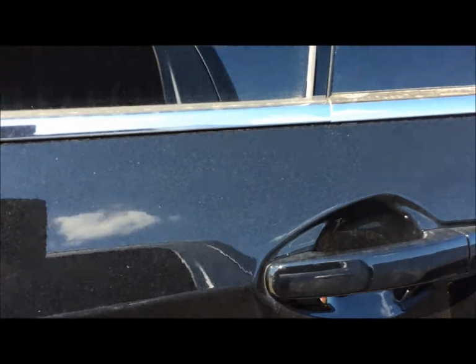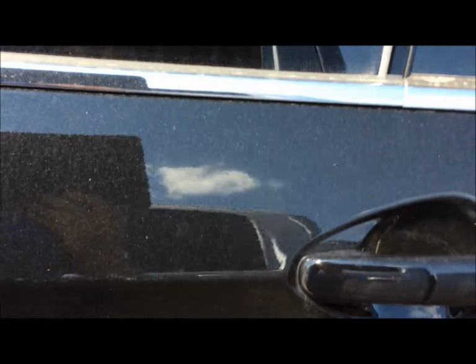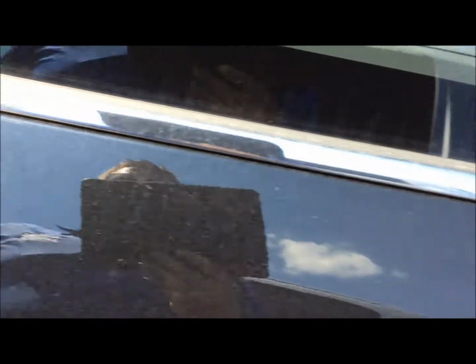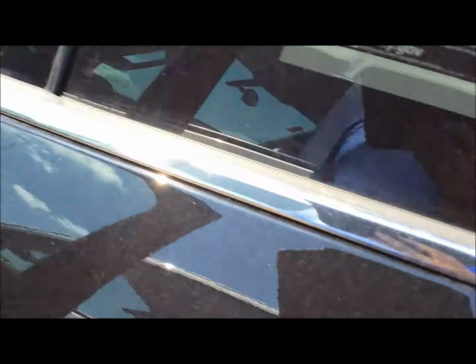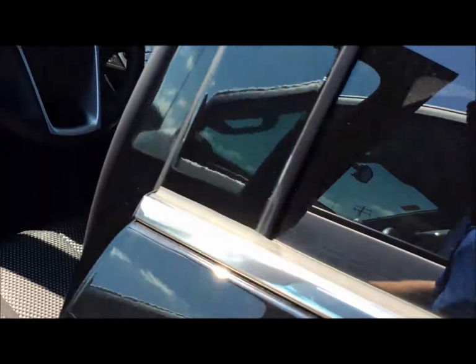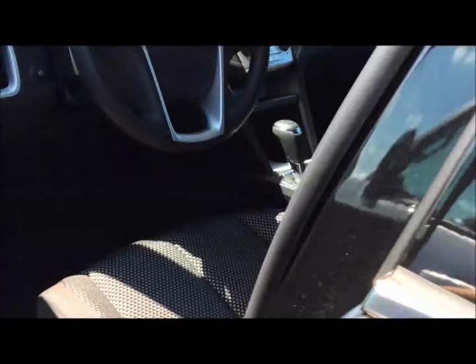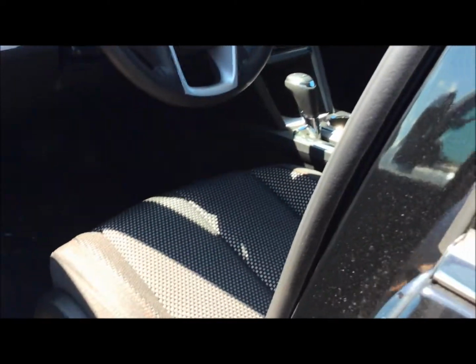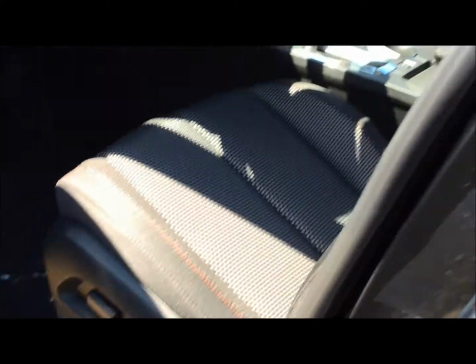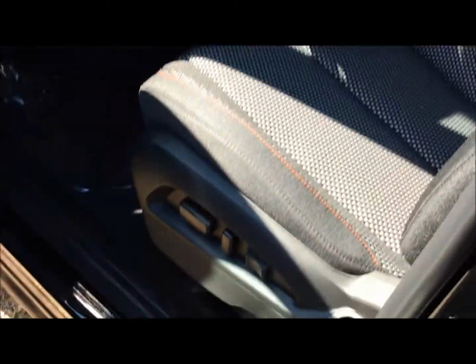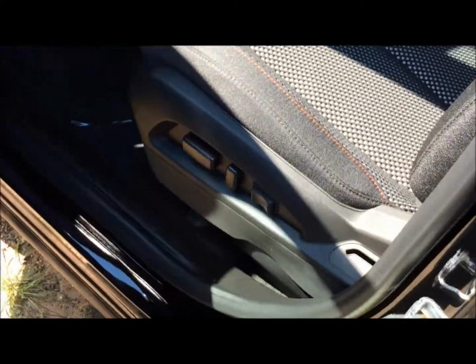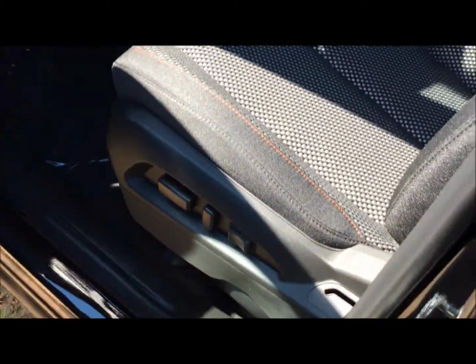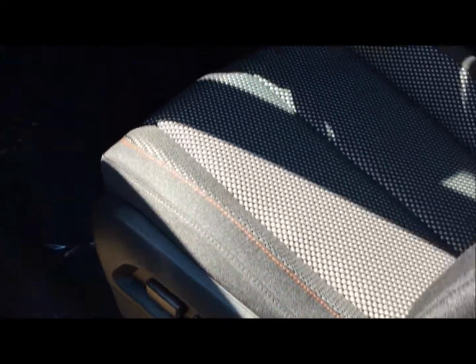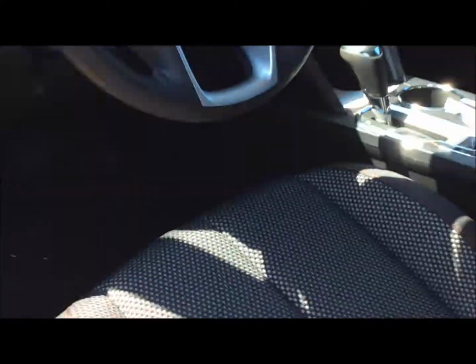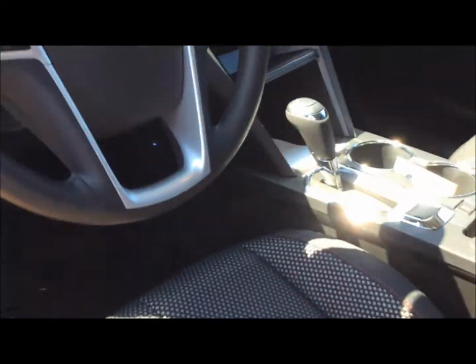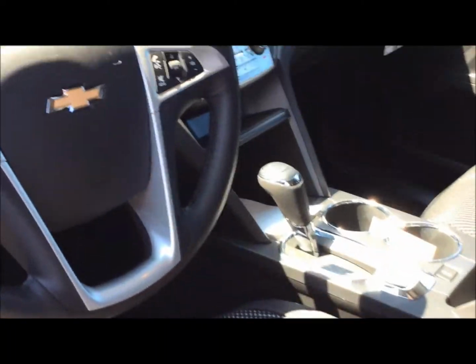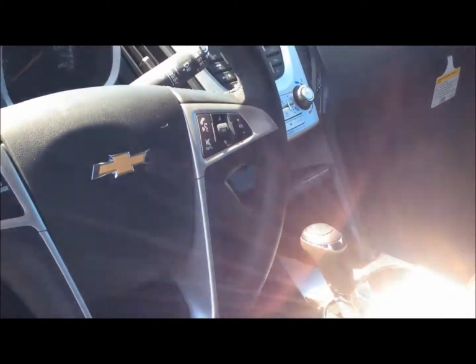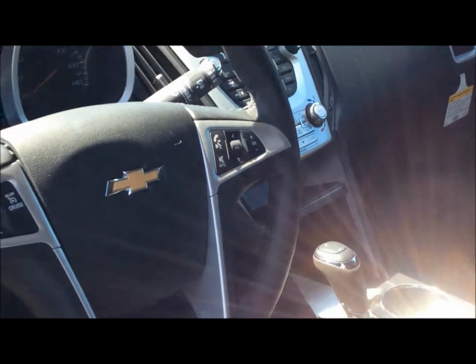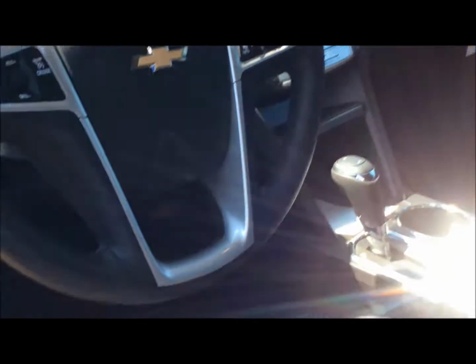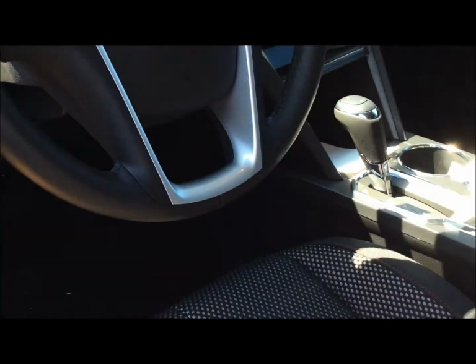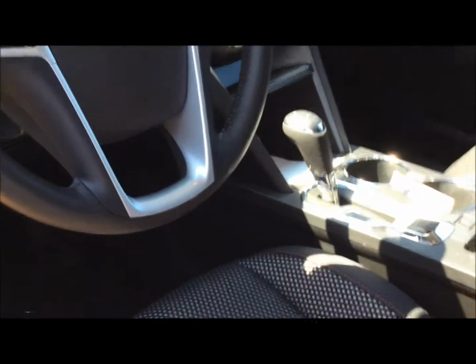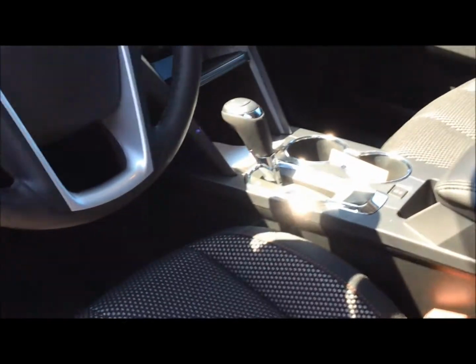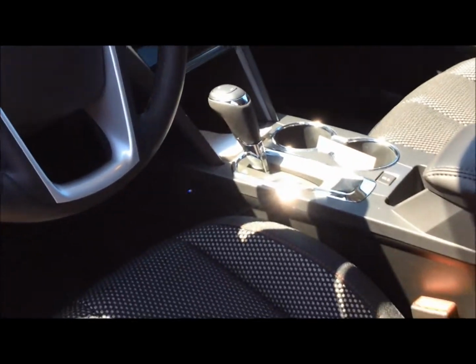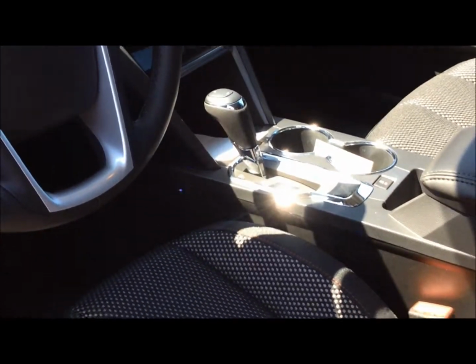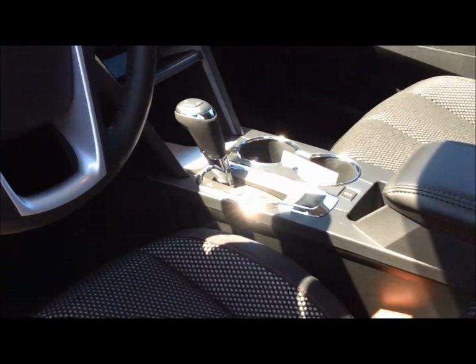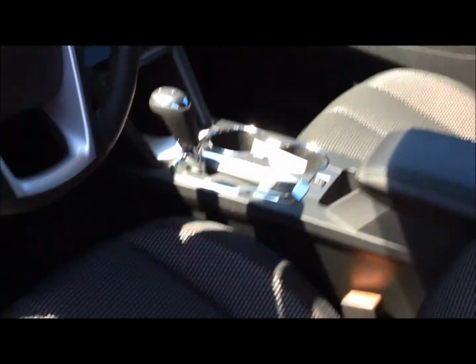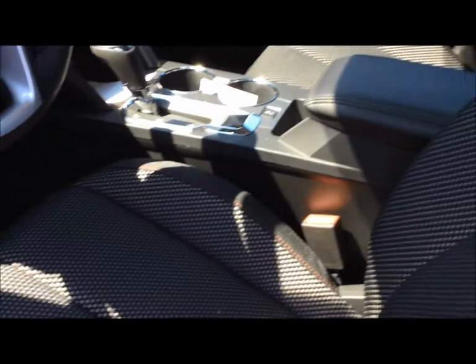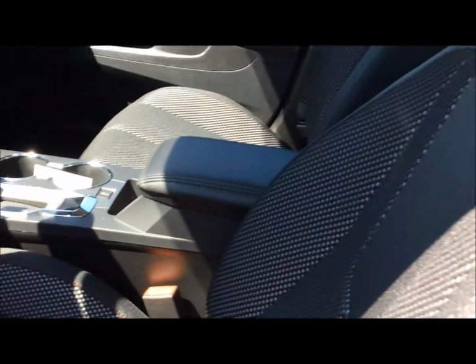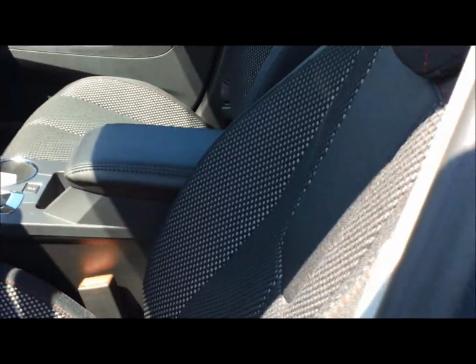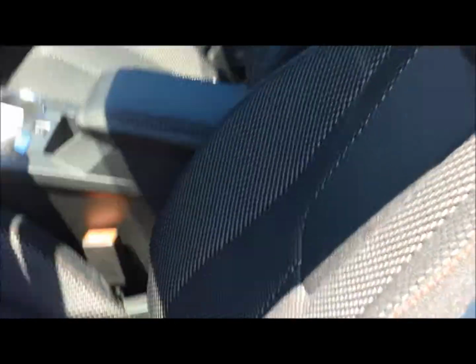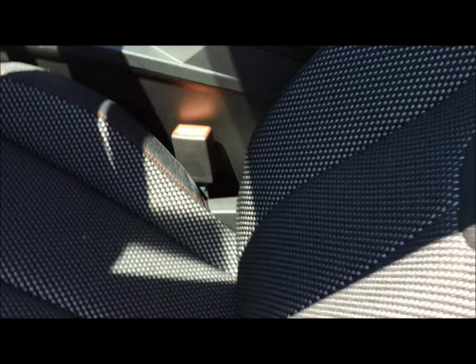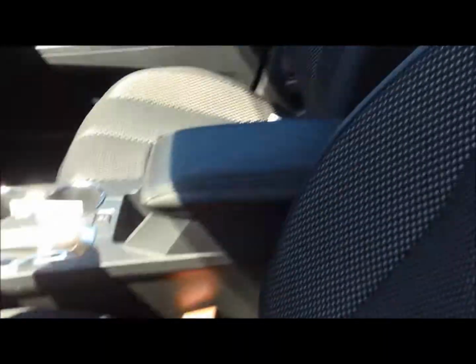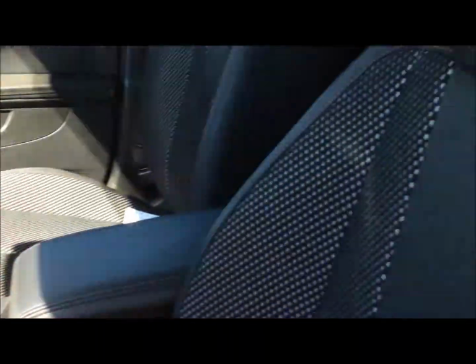This has the driver convenience package, heated seats in the front. You do have power driver seats, Chevy MyLink system, full connectivity with Apple CarPlay and Android Auto, Wi-Fi, all those great features.